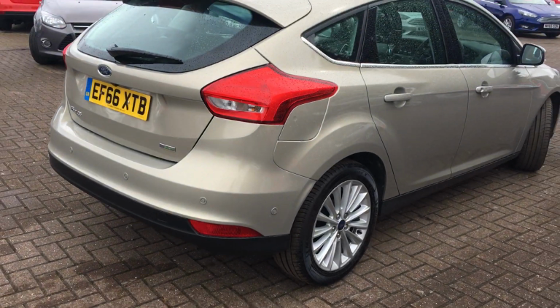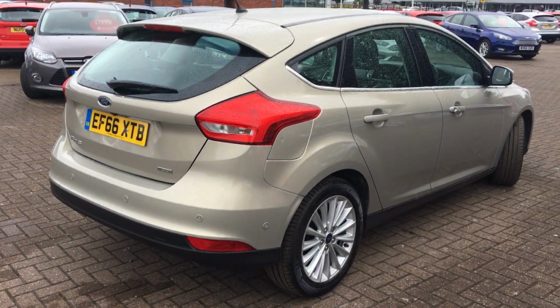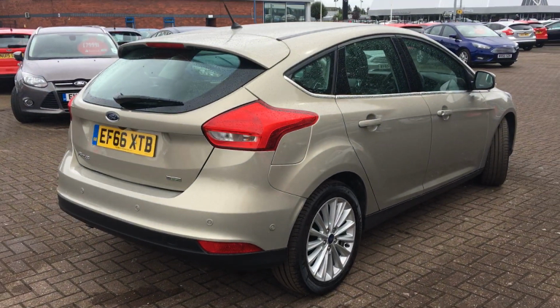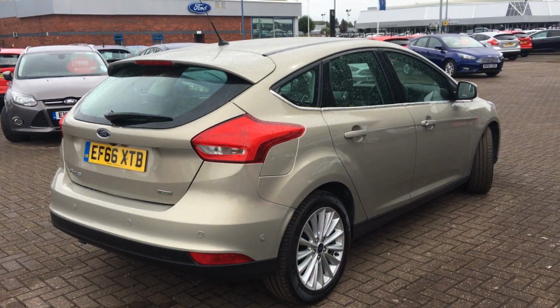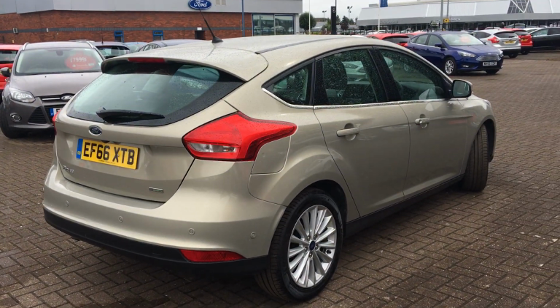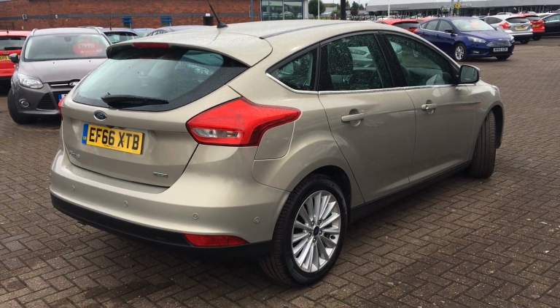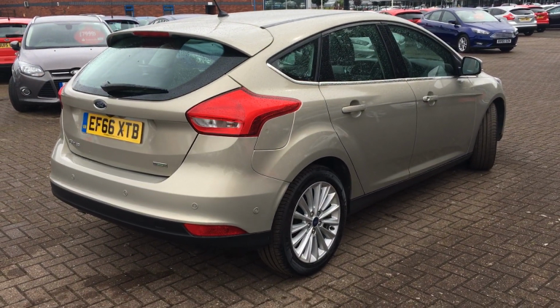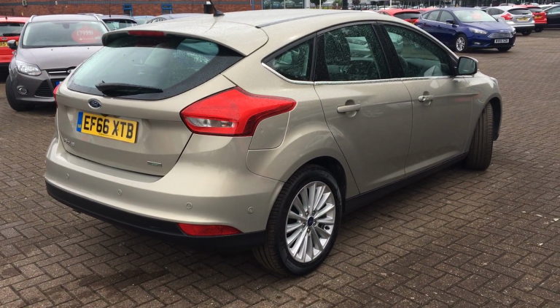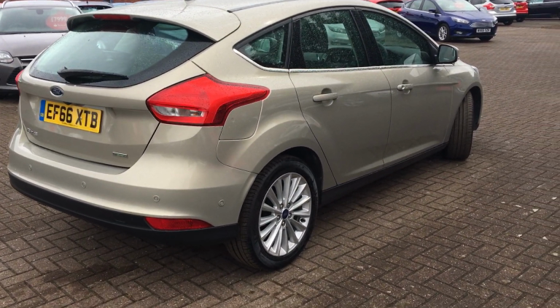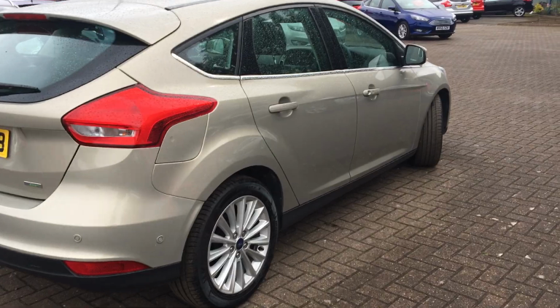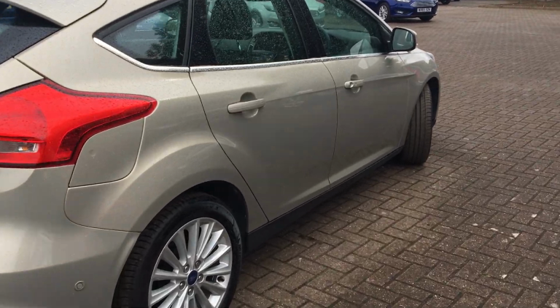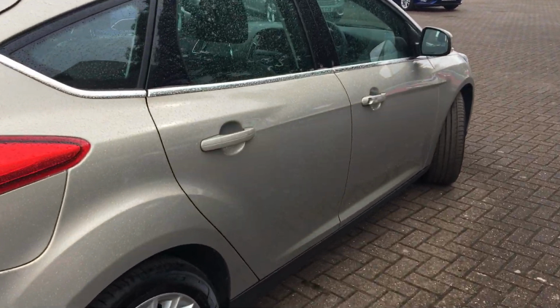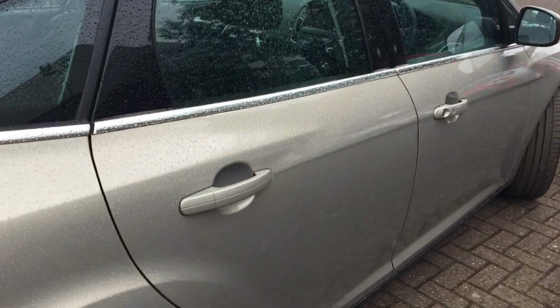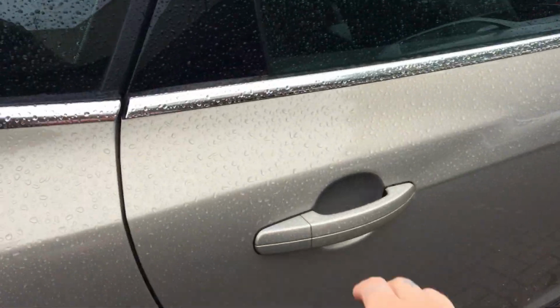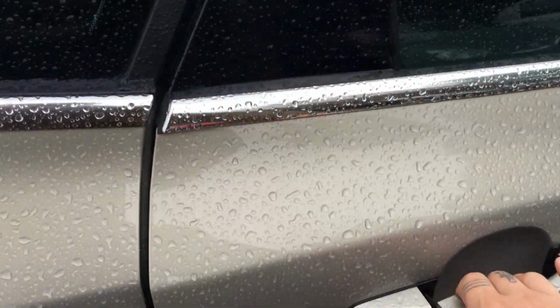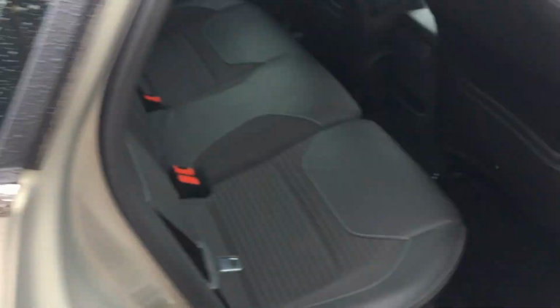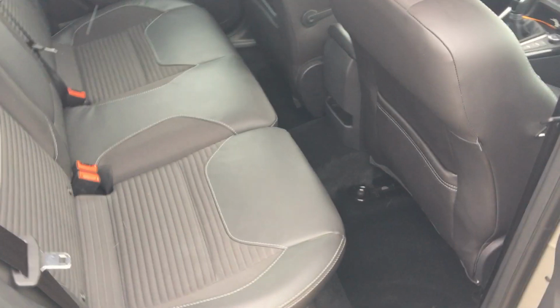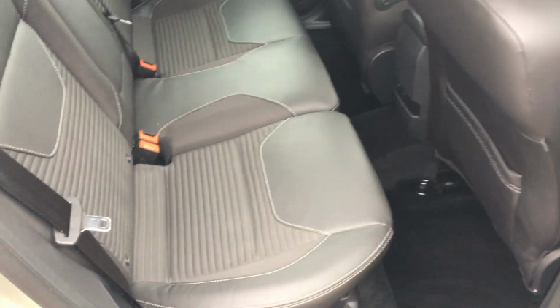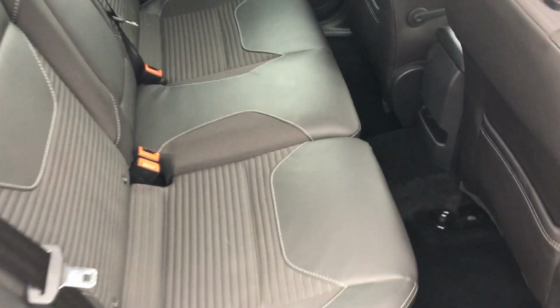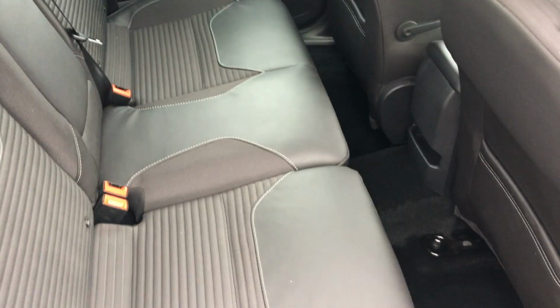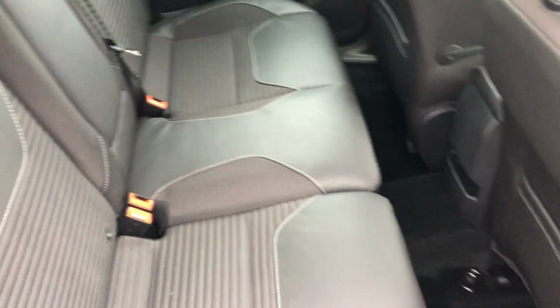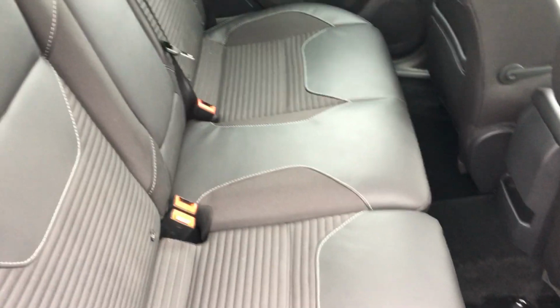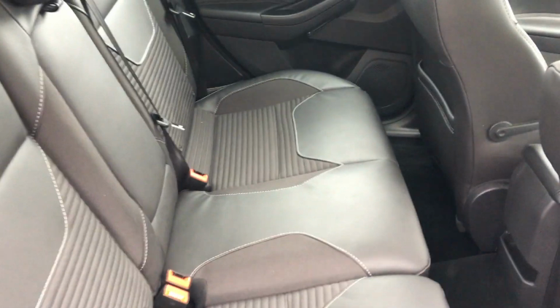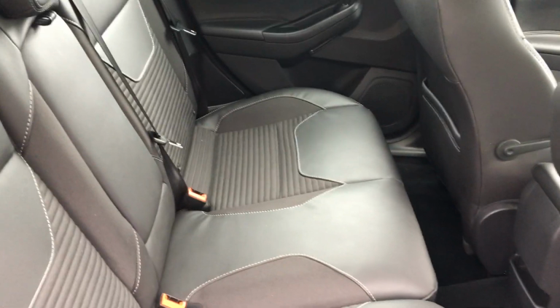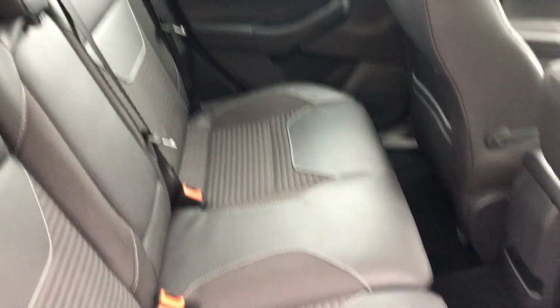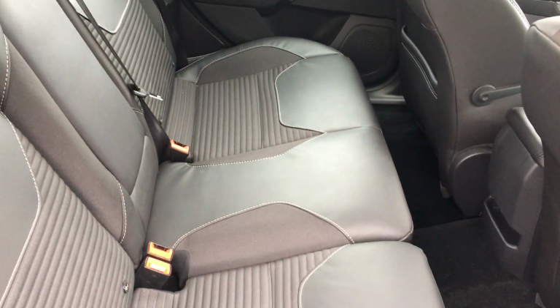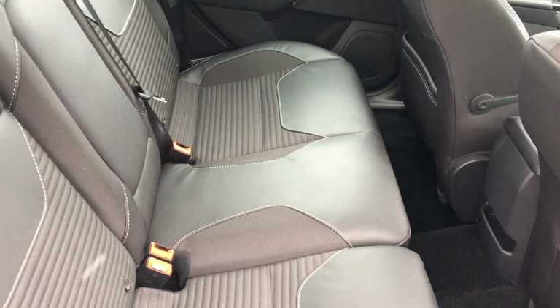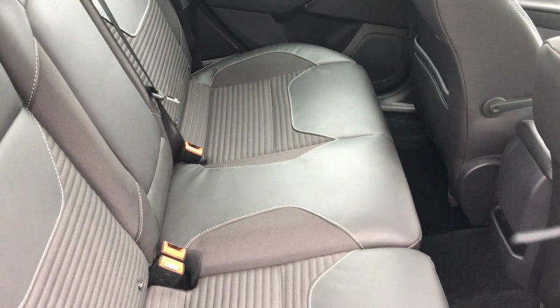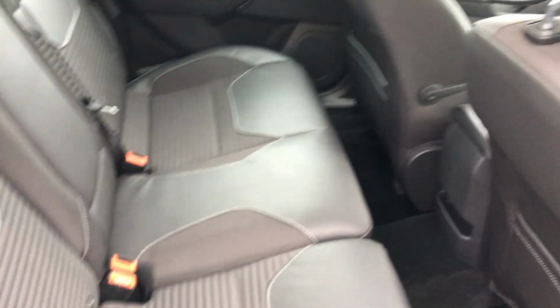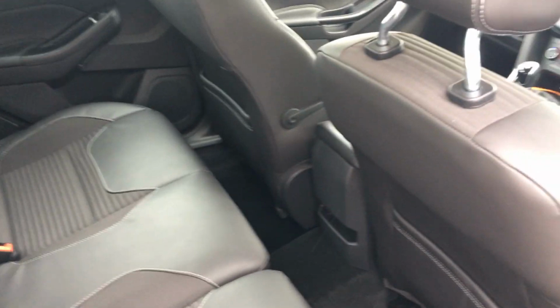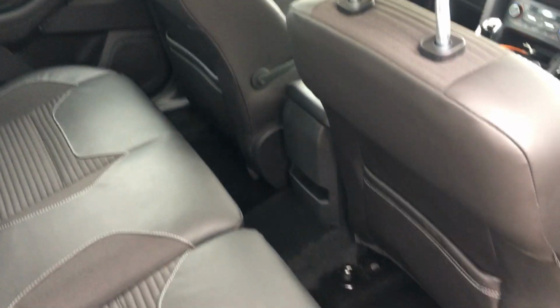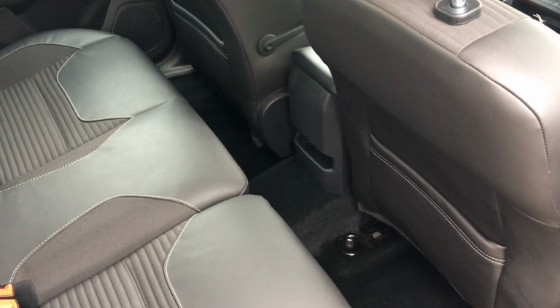Great colour this one, you don't really see many of these colours about. Going to the rear of the vehicle, we can see it's a part leather, part cloth trim with isofix points for the seats and rear storage.